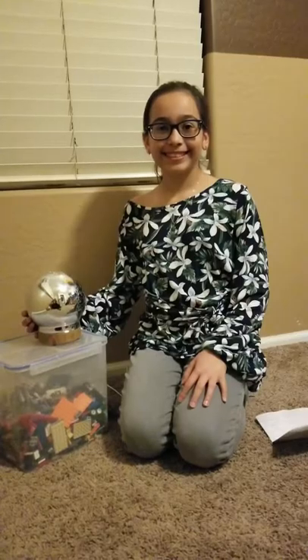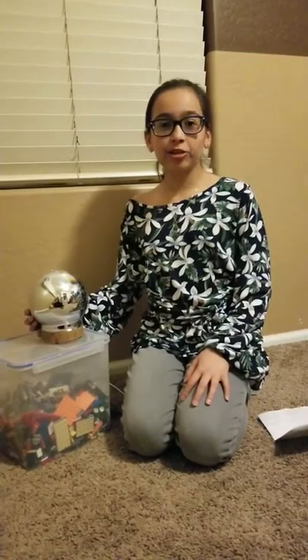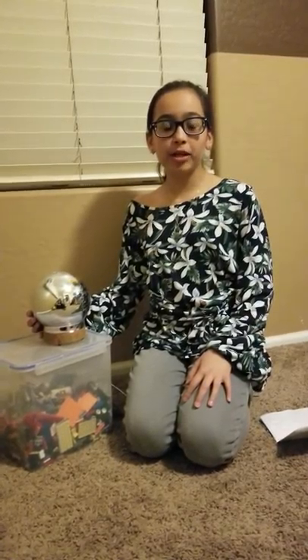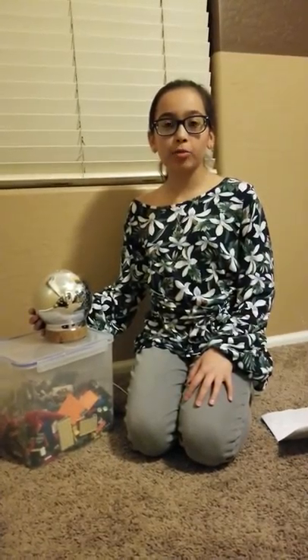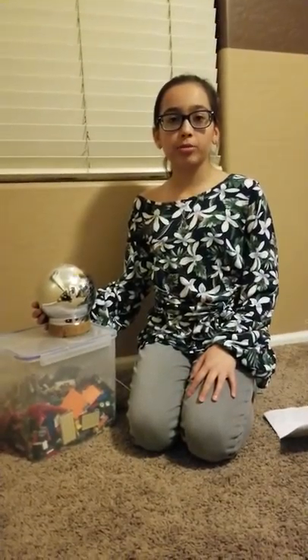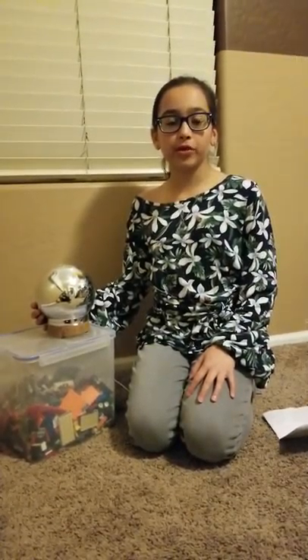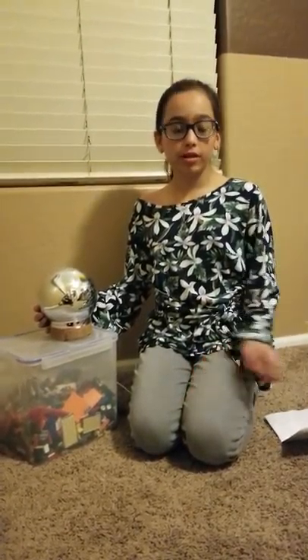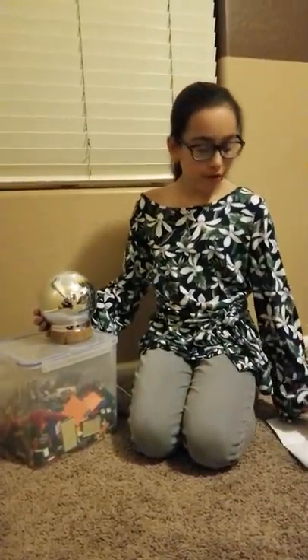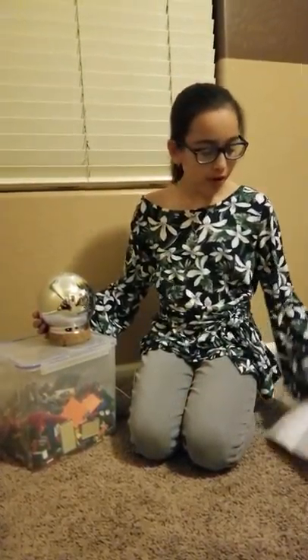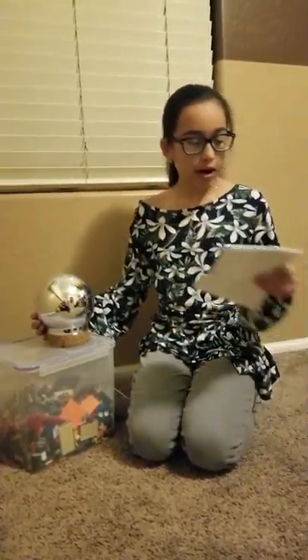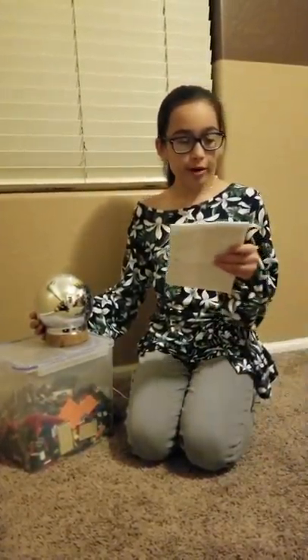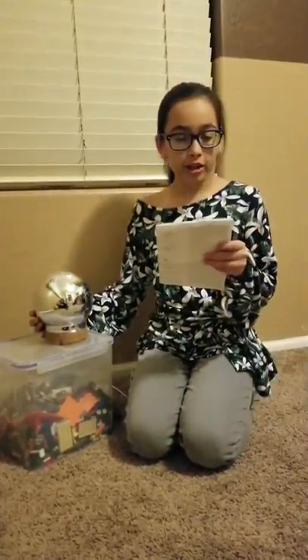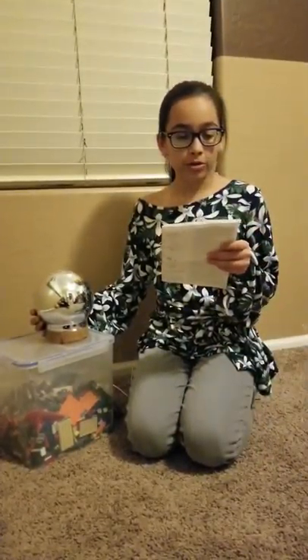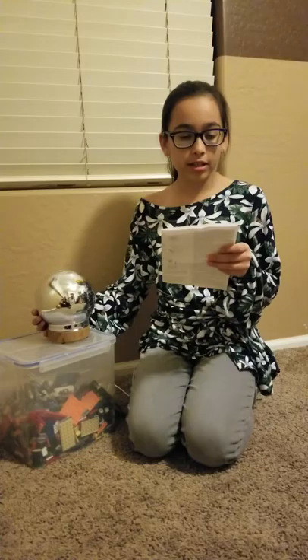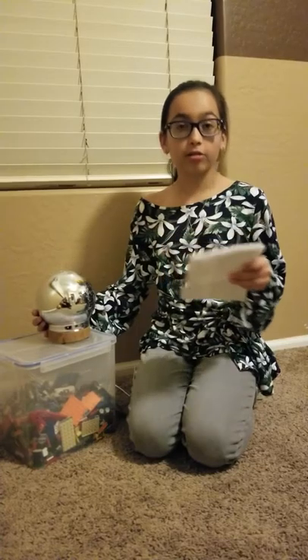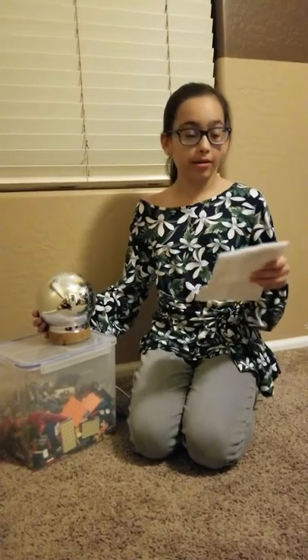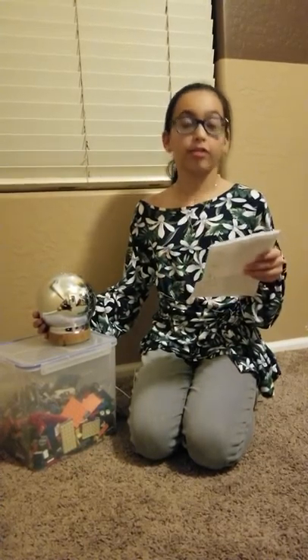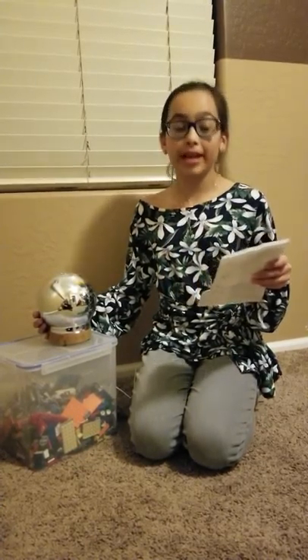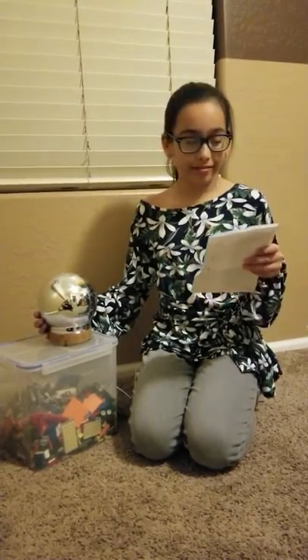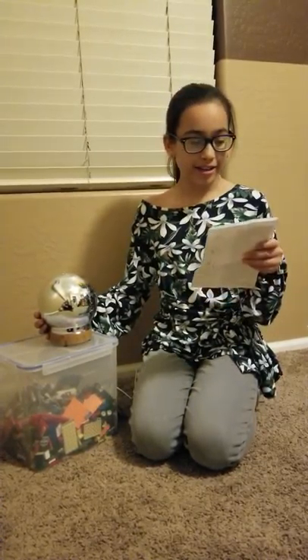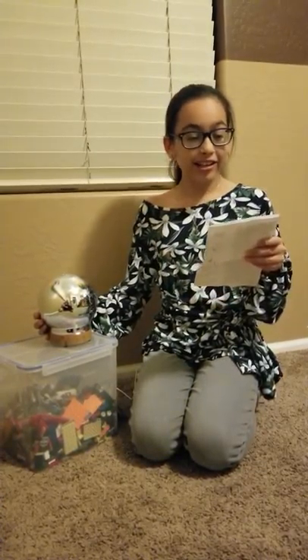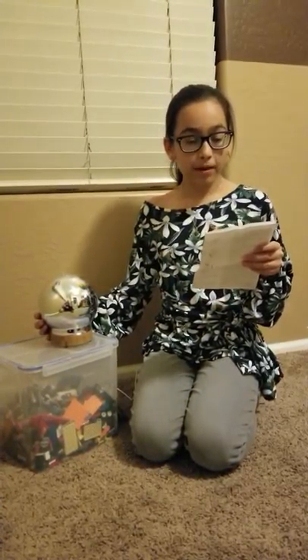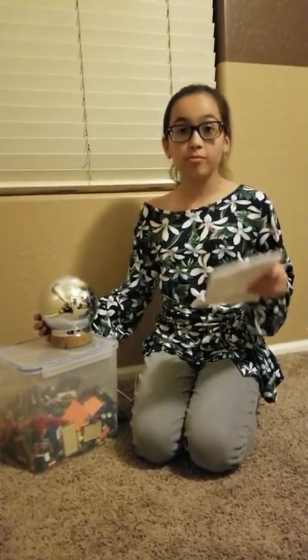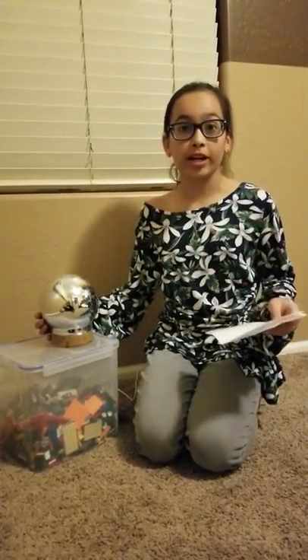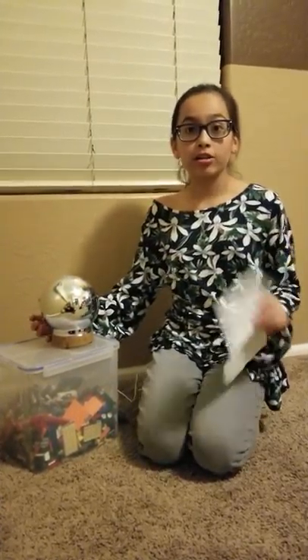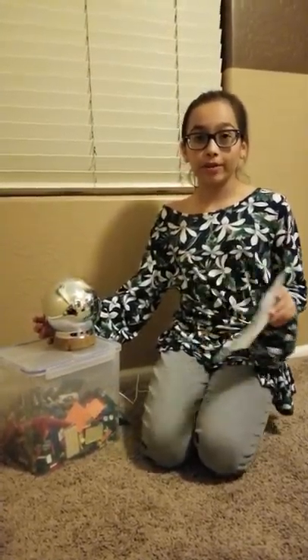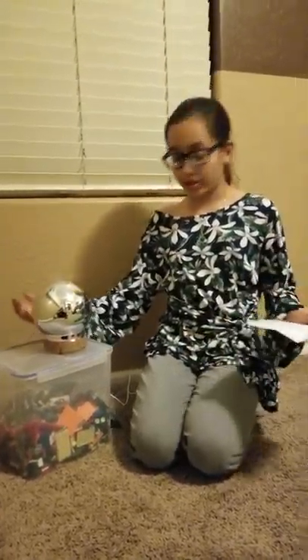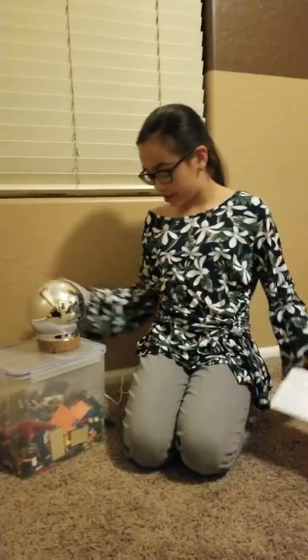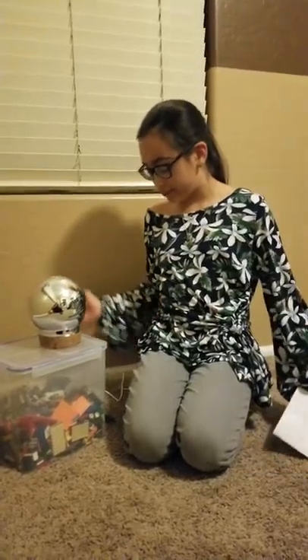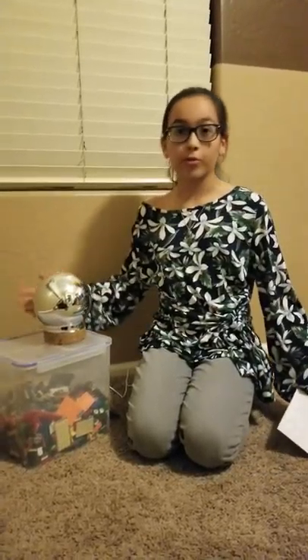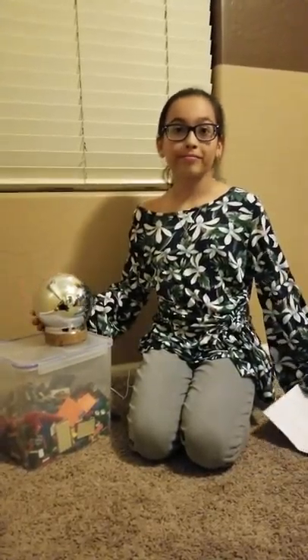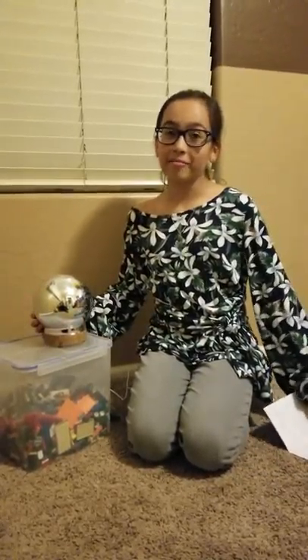Hello everyone, and welcome to my review for the Offway Colorful 3D Aromatic Lamp and Humidifier. Sorry if I don't pronounce the Offway name right.